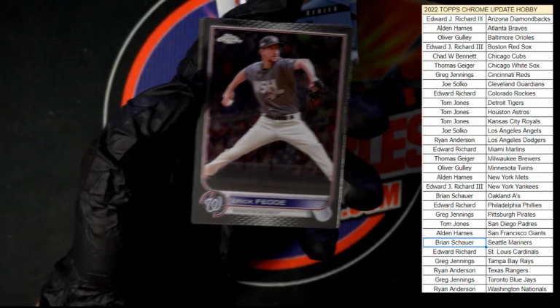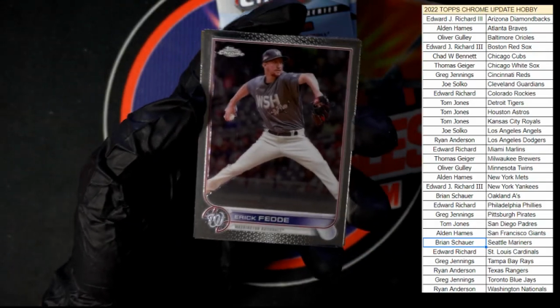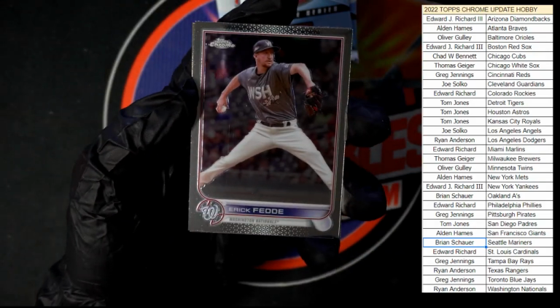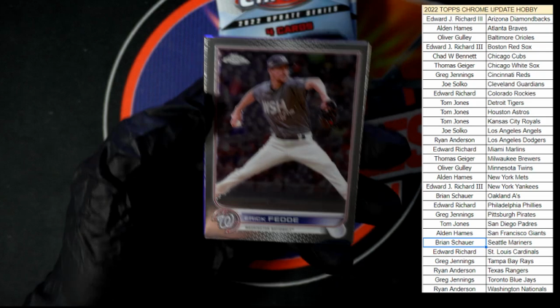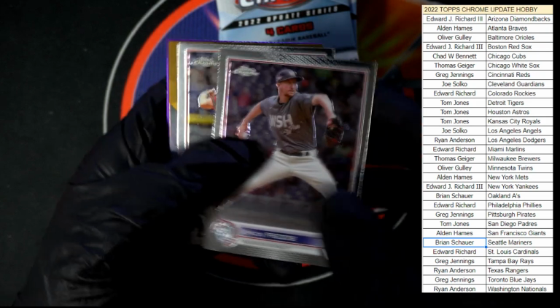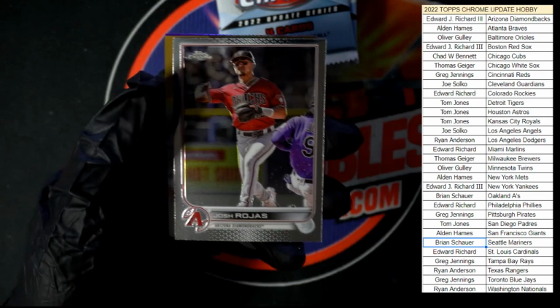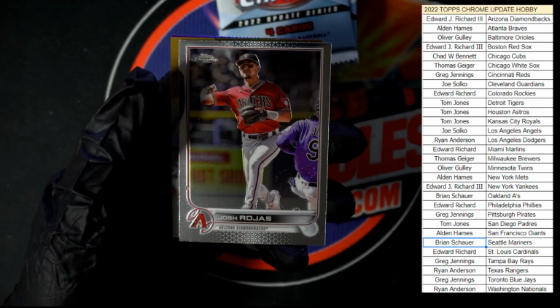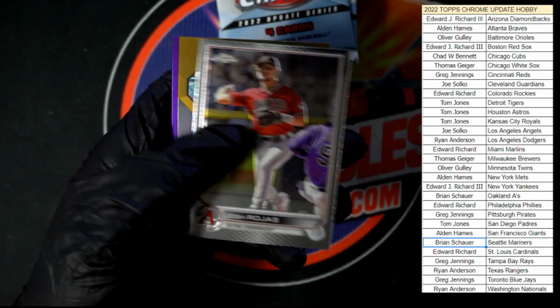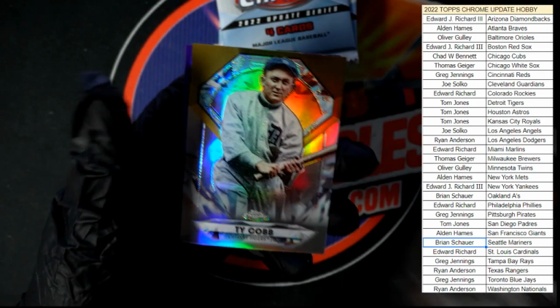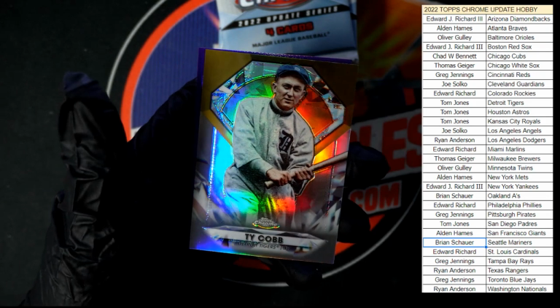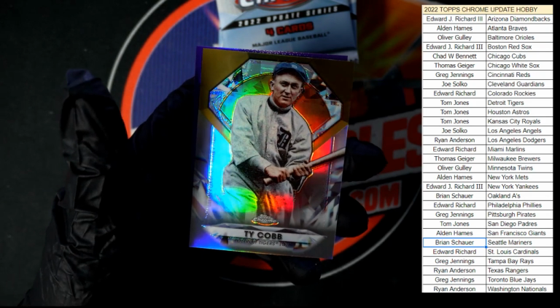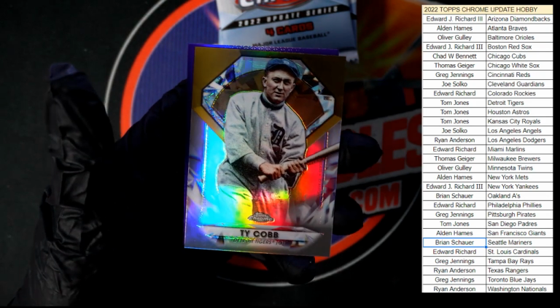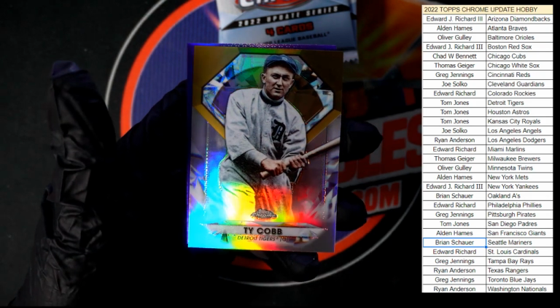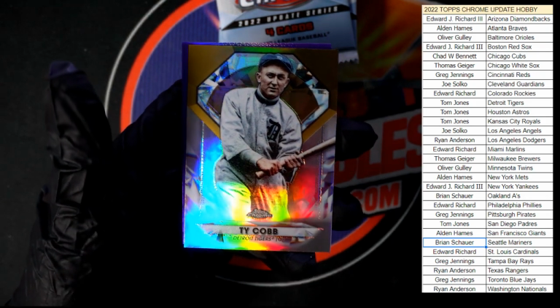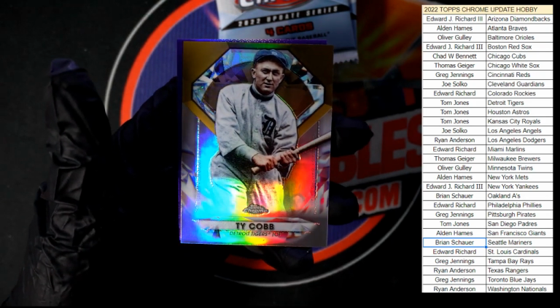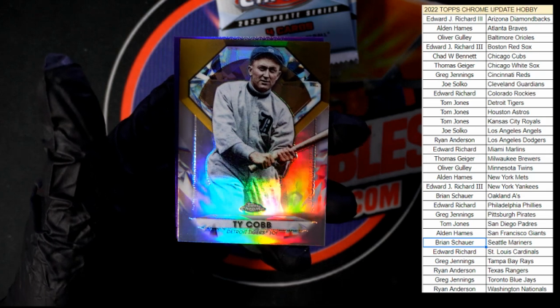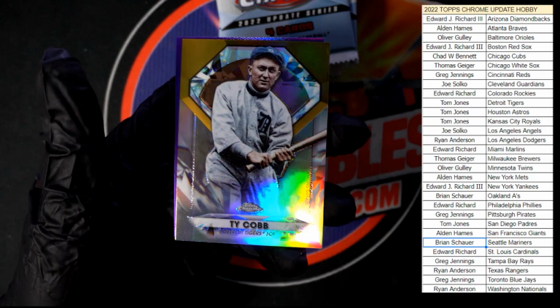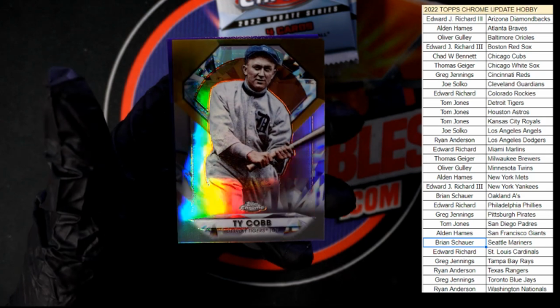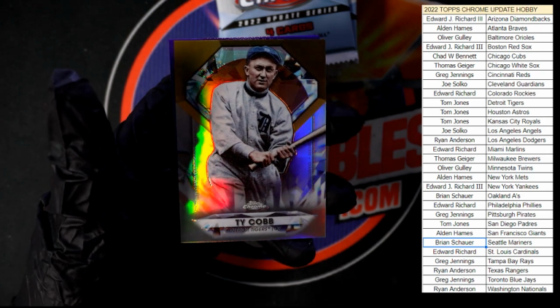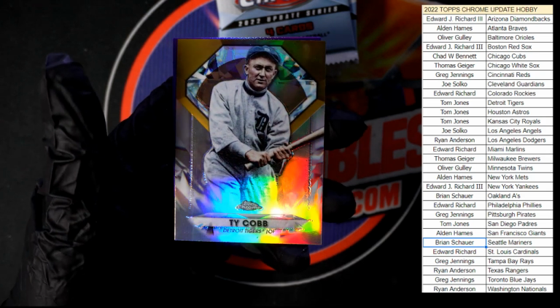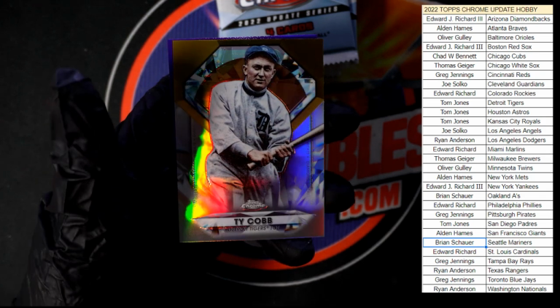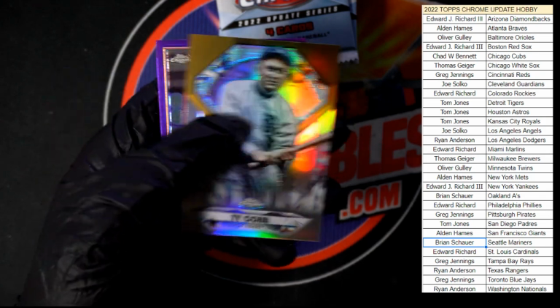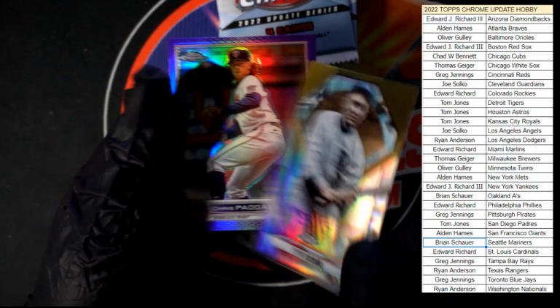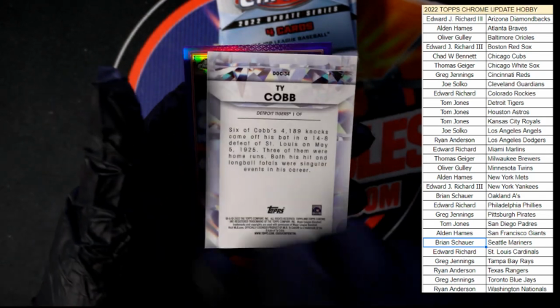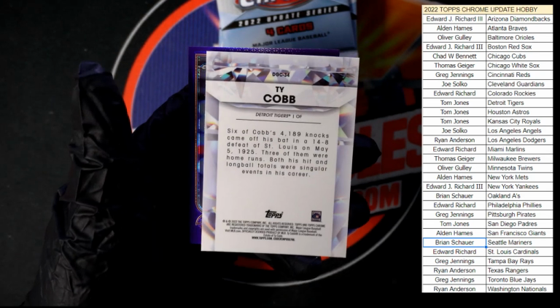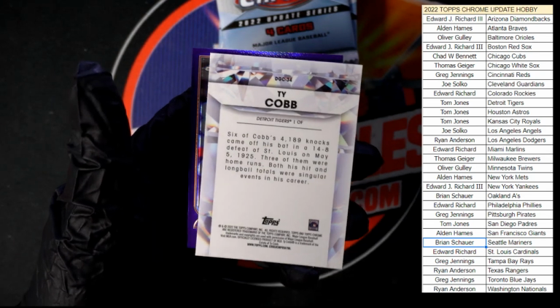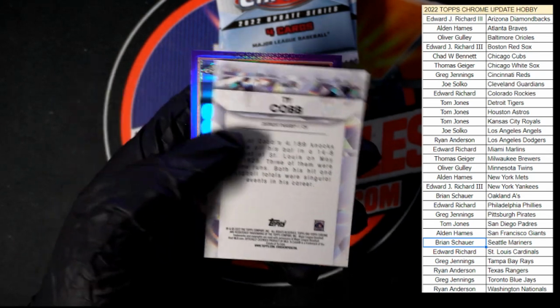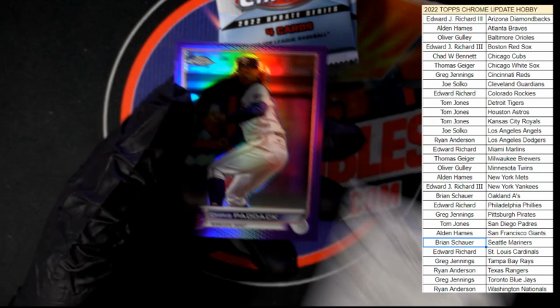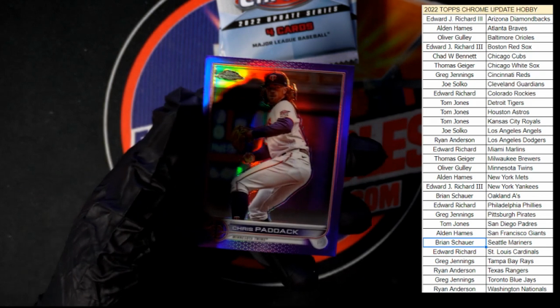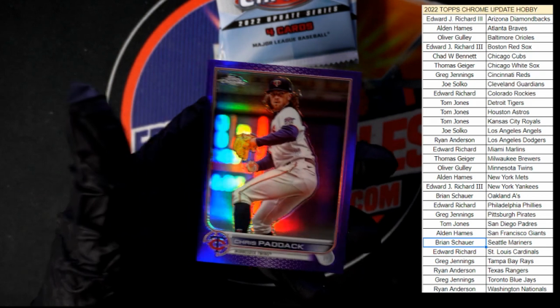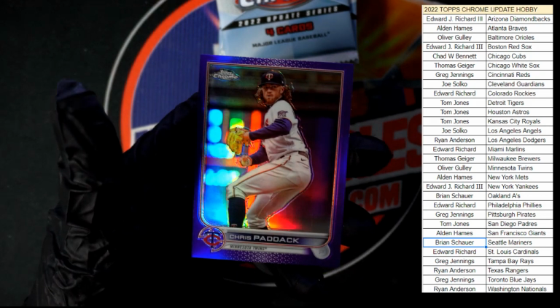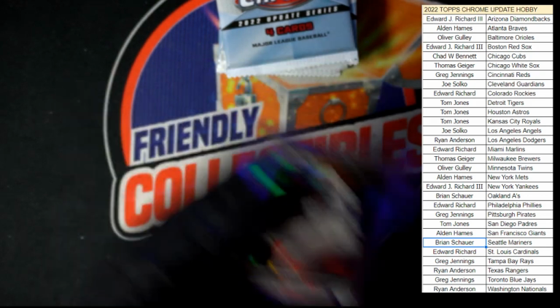We got Eric, Josh, and Ty Cobb — going to Tom J with the Ty Cobb as well. Let's check and see, I don't think it's numbered but we're going to double check. And behind that Chris Paddock in purple.